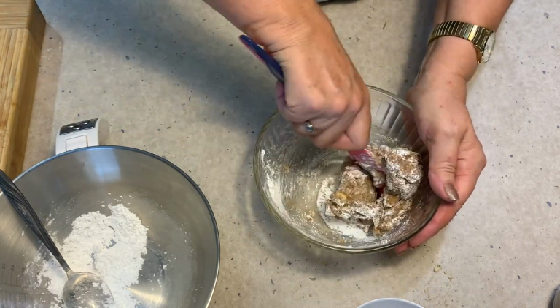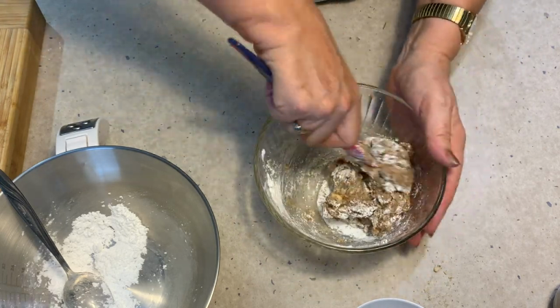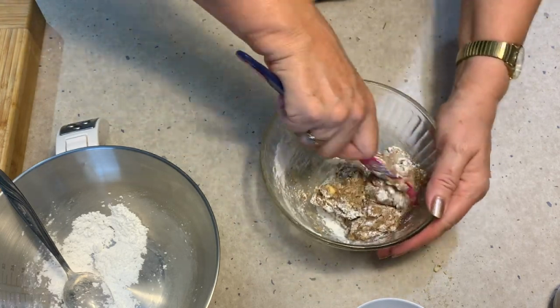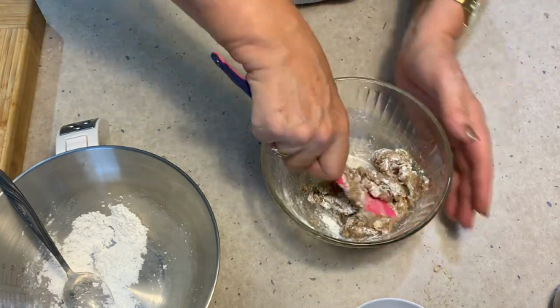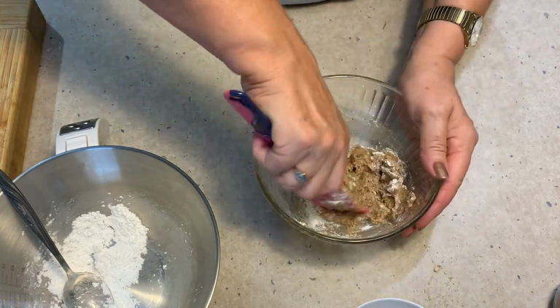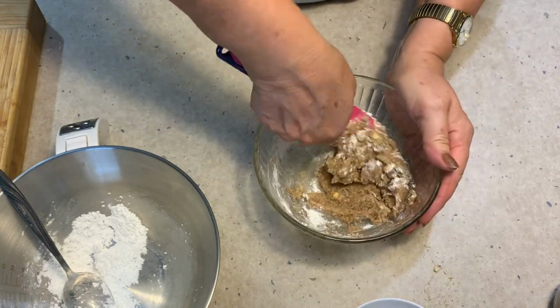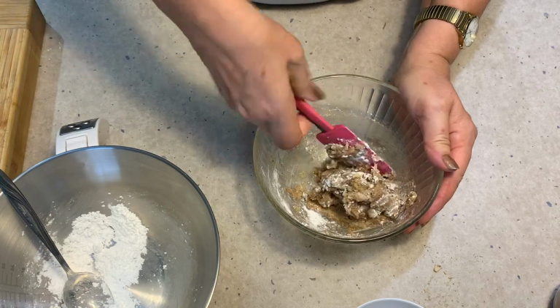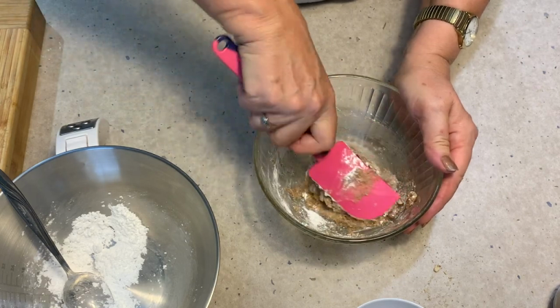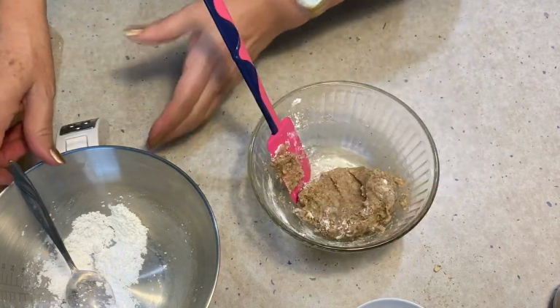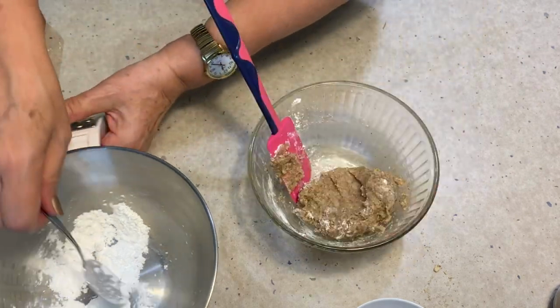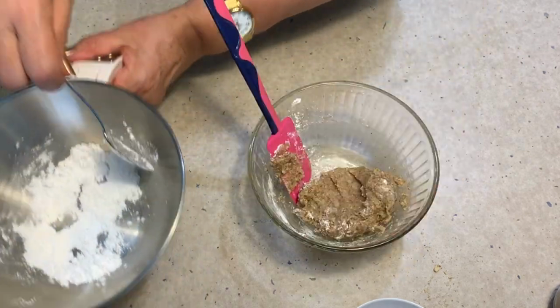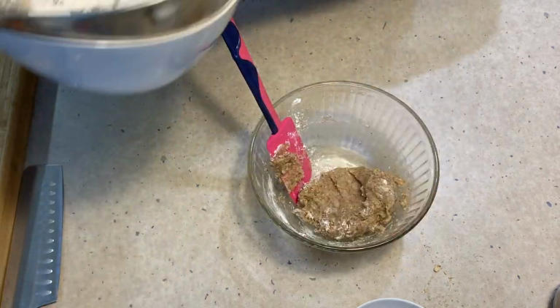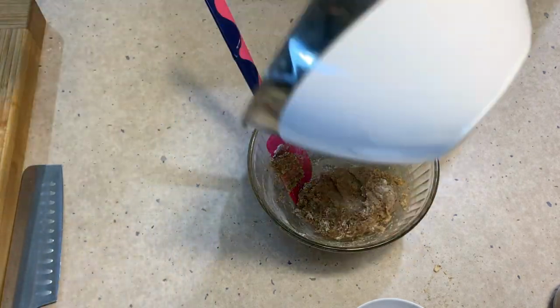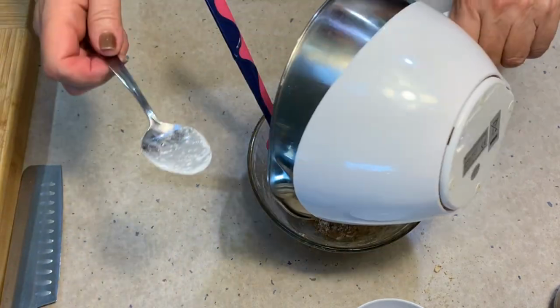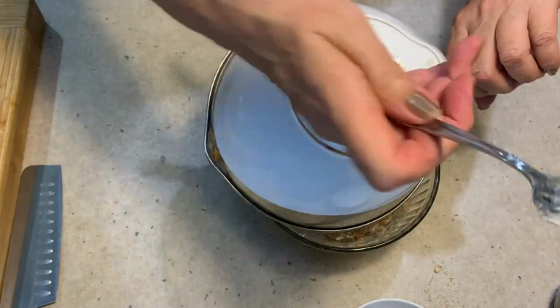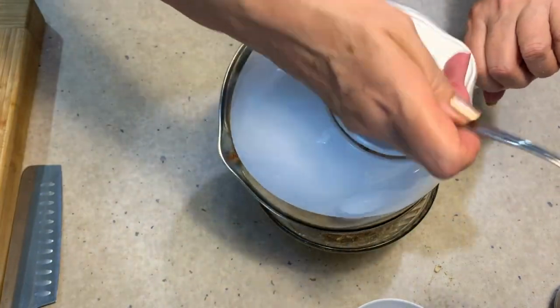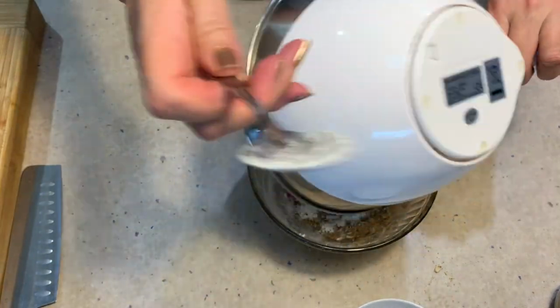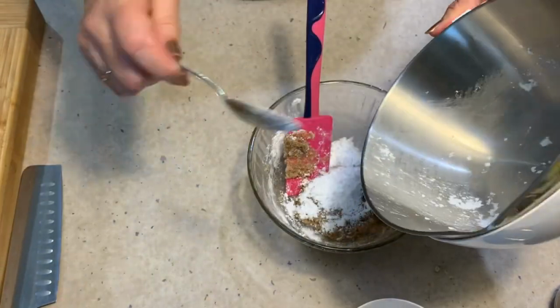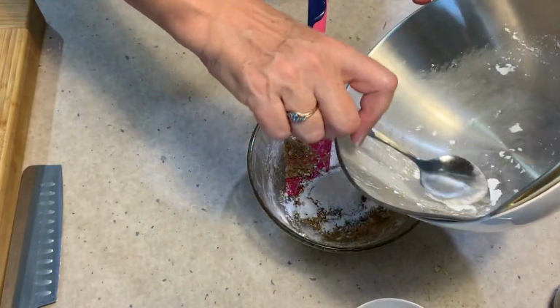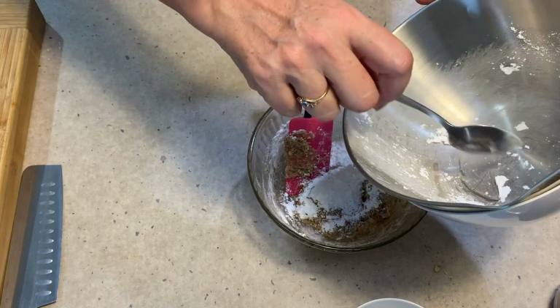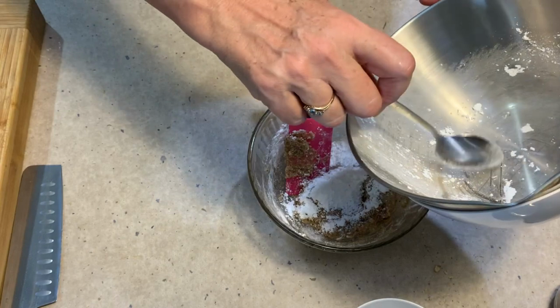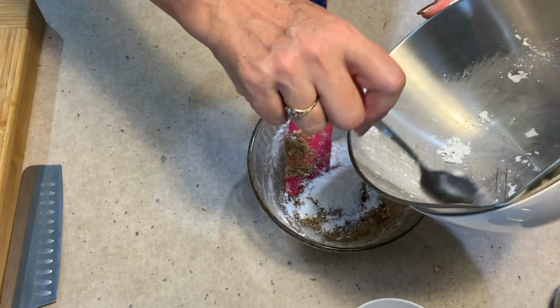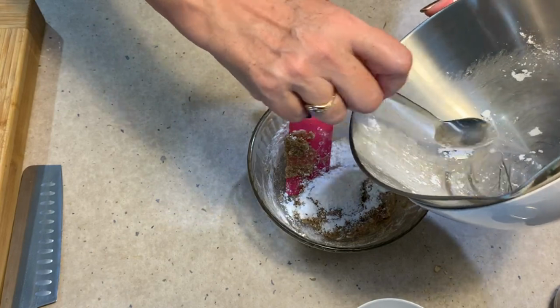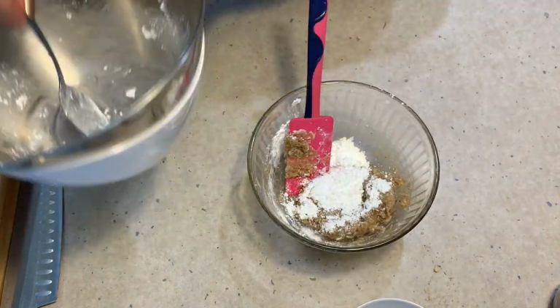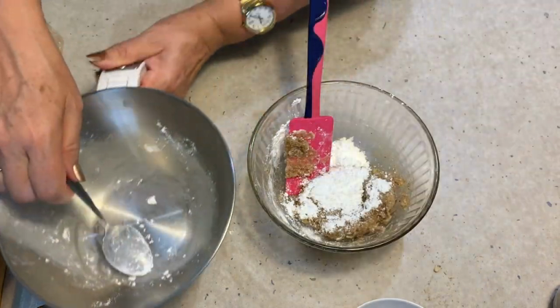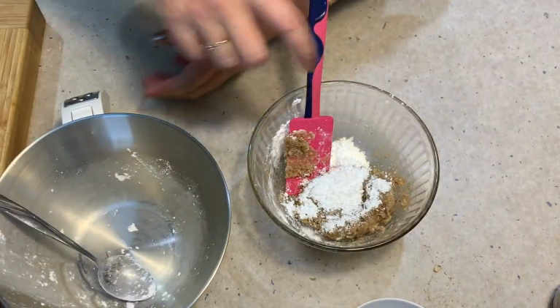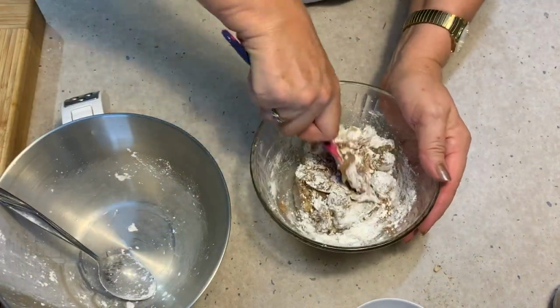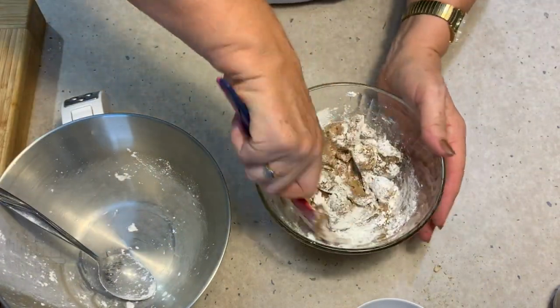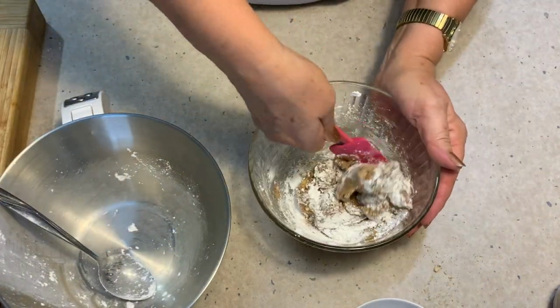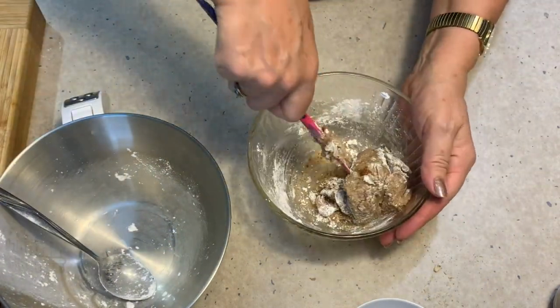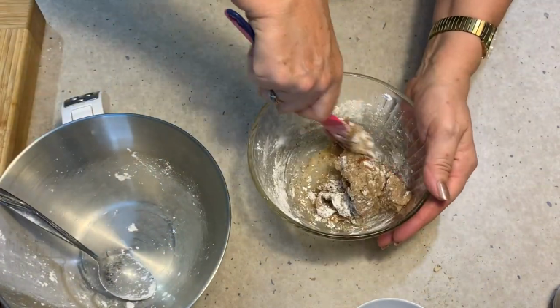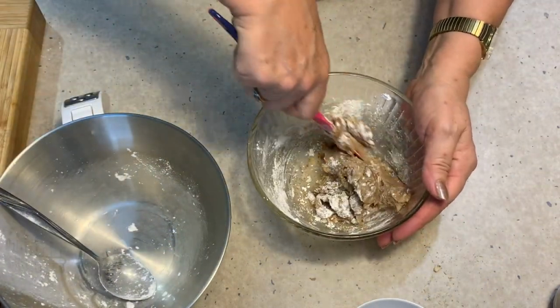You can see this has gone into quite a puggy little paste. I'm not using all that icing sugar — it just depends on how moist your nuts are. Okay, pretty happy with that.